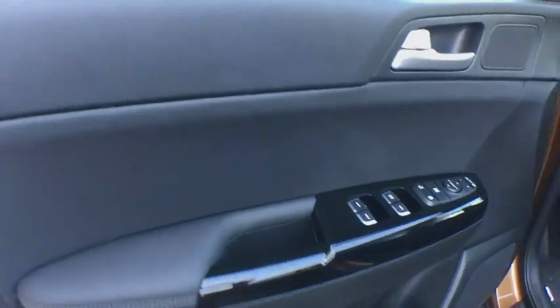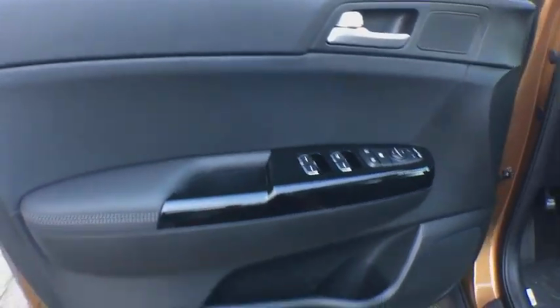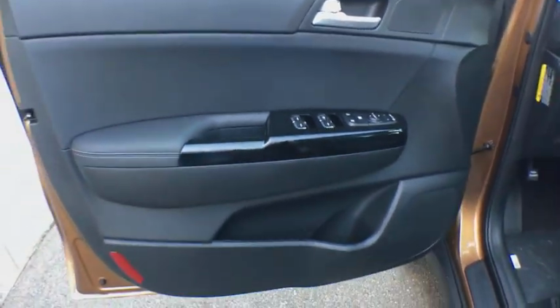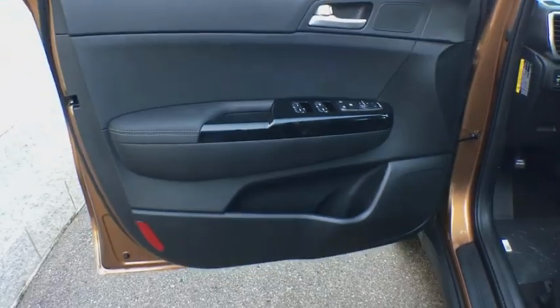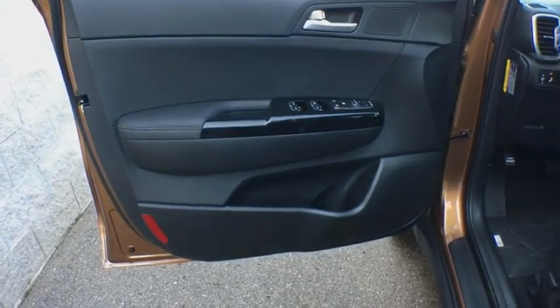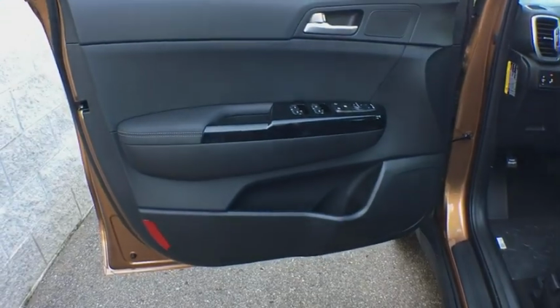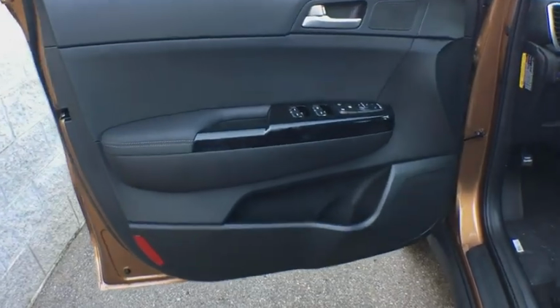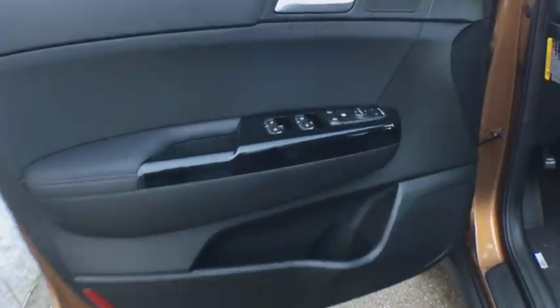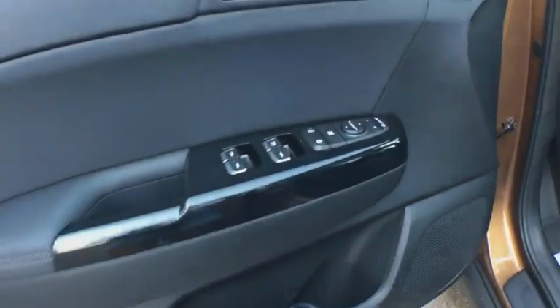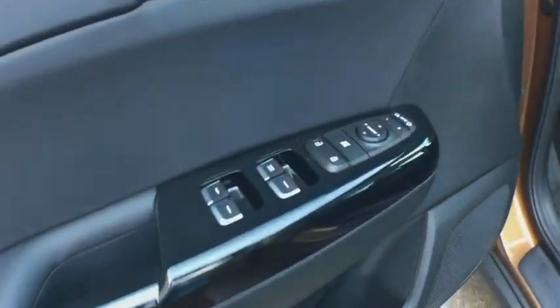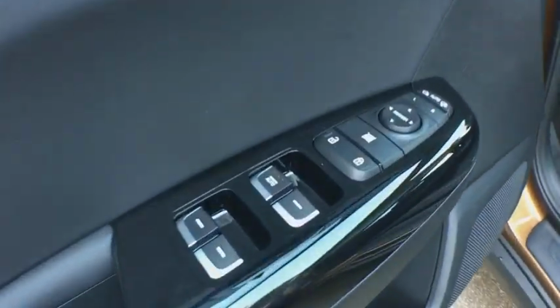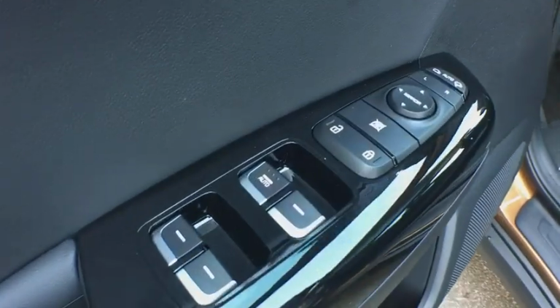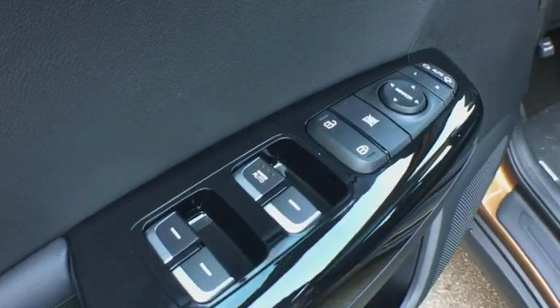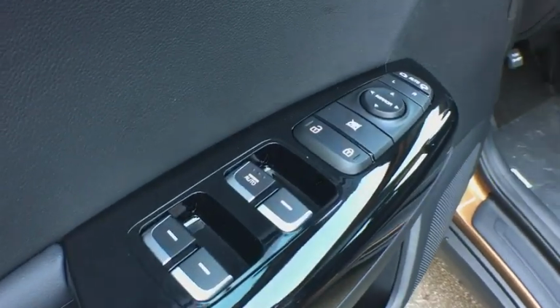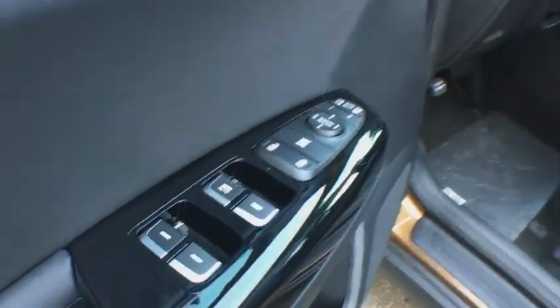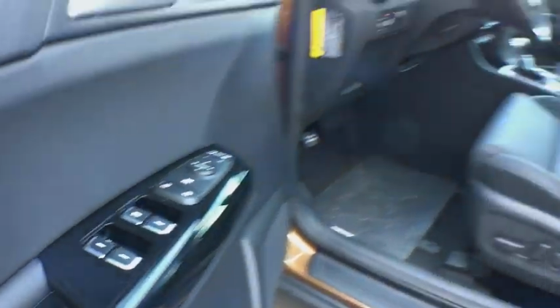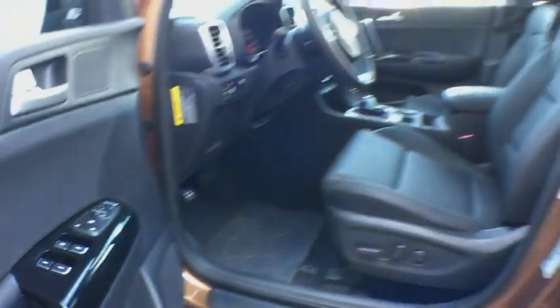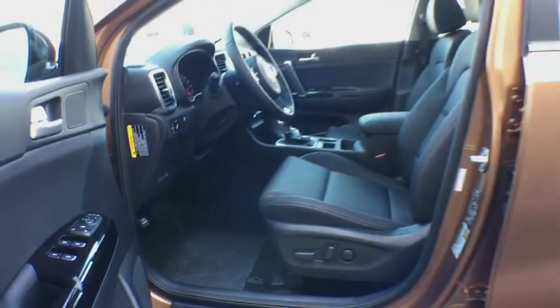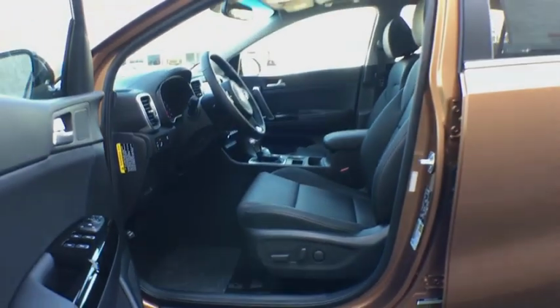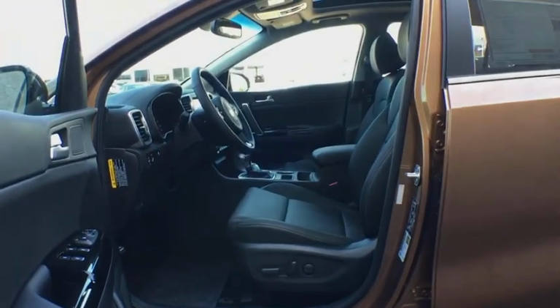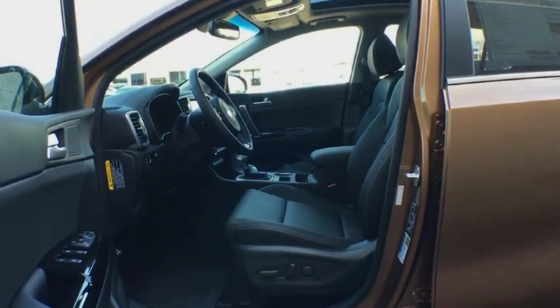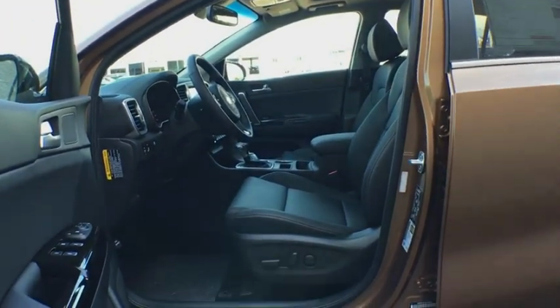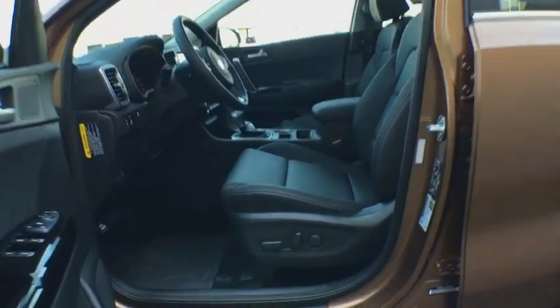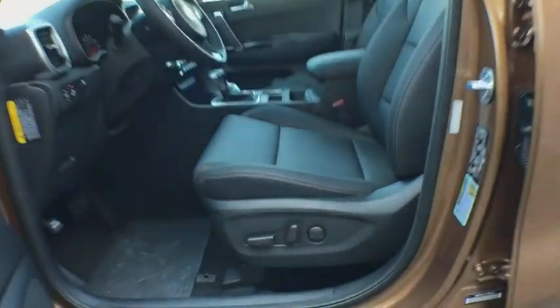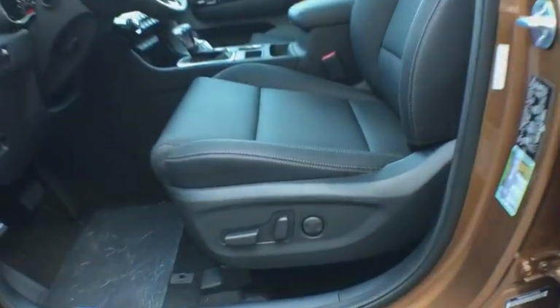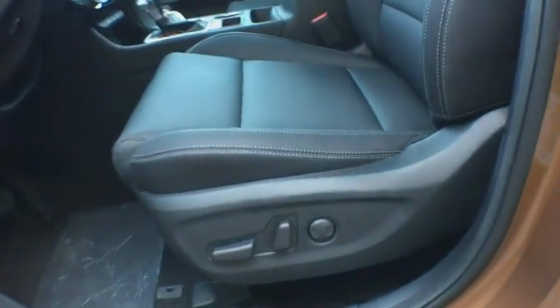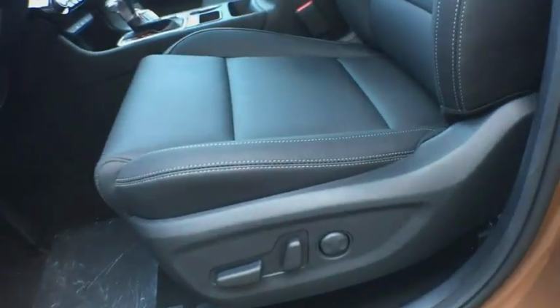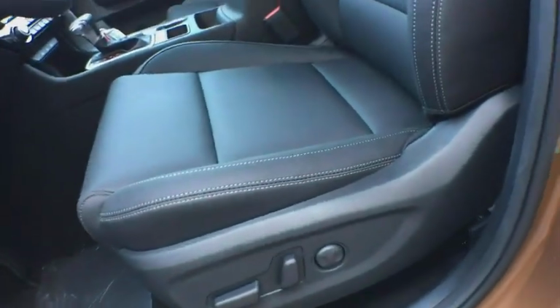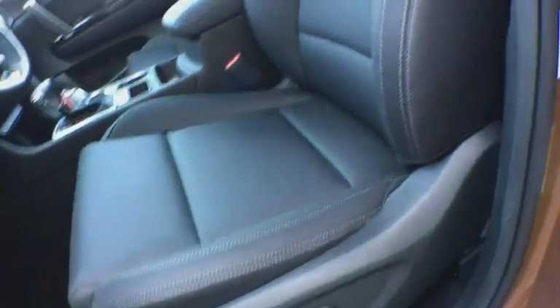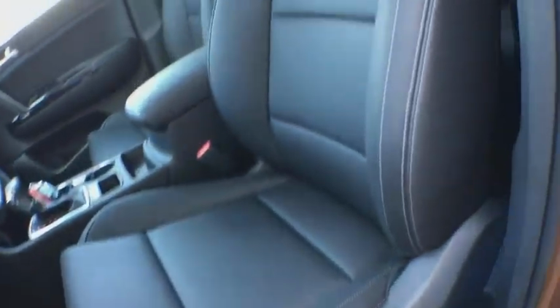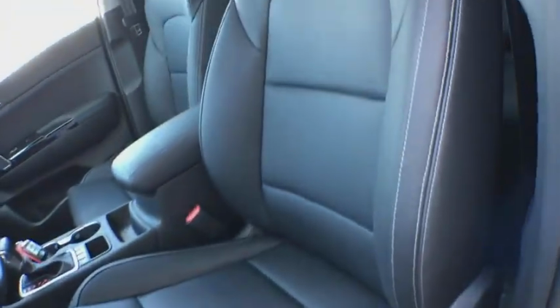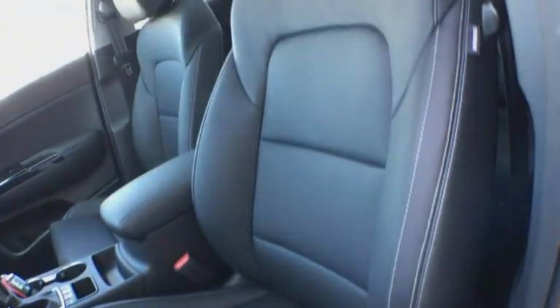Fog lights, power windows, security system, trip computer, rear window defroster, tachometer, overhead console, remote keyless entry, brake assist.